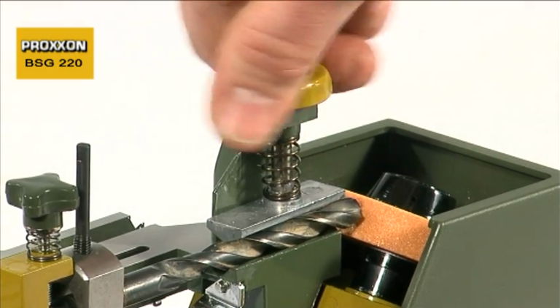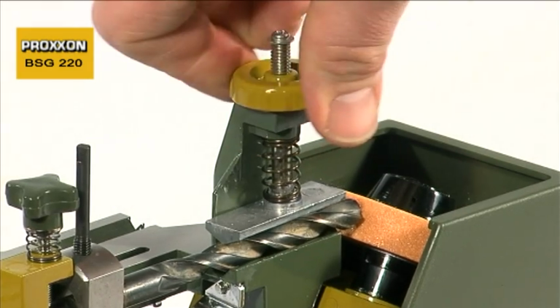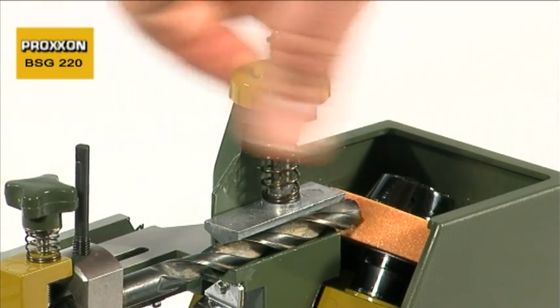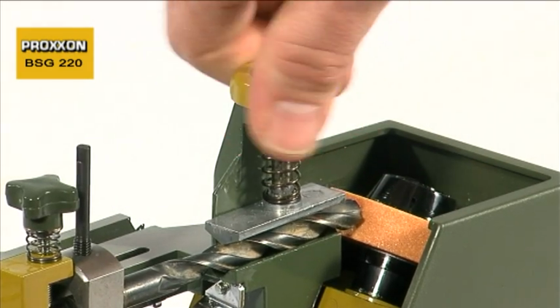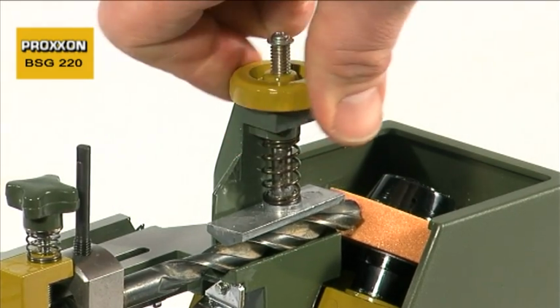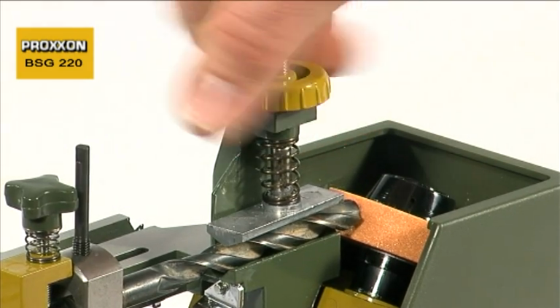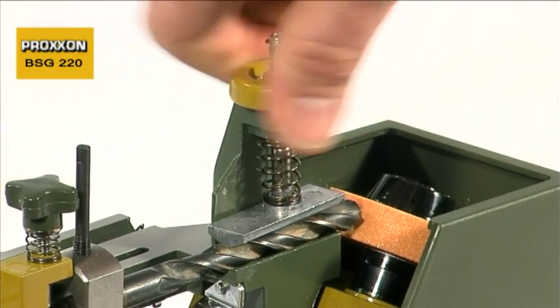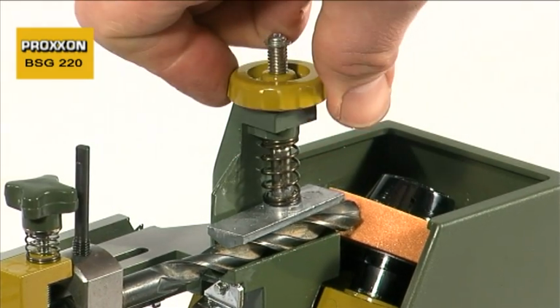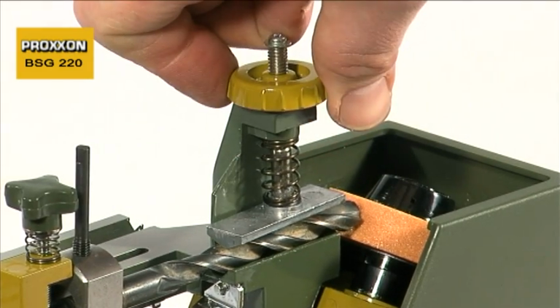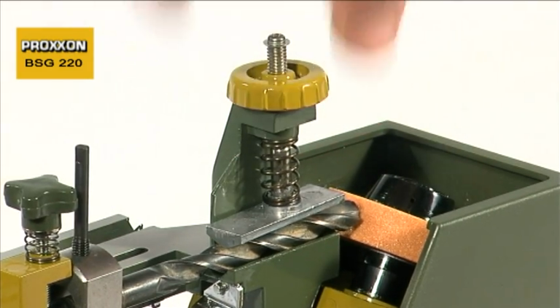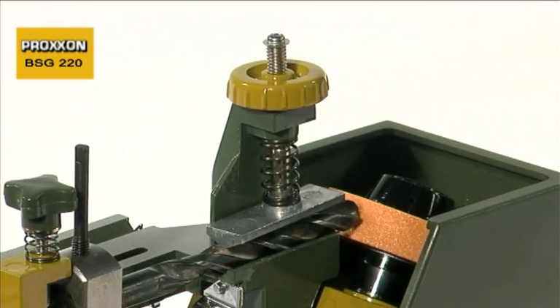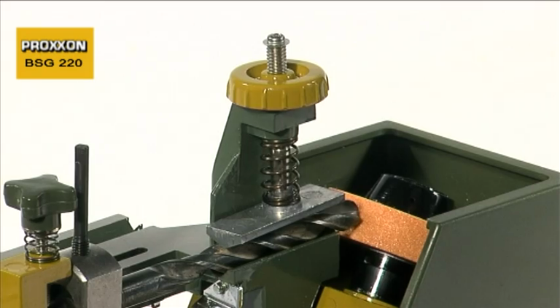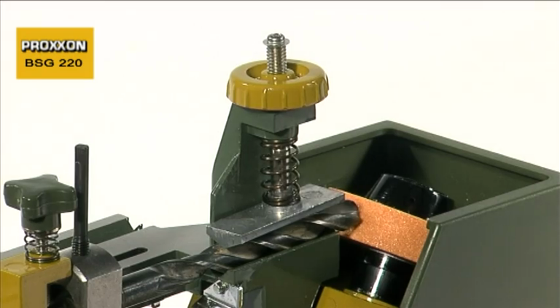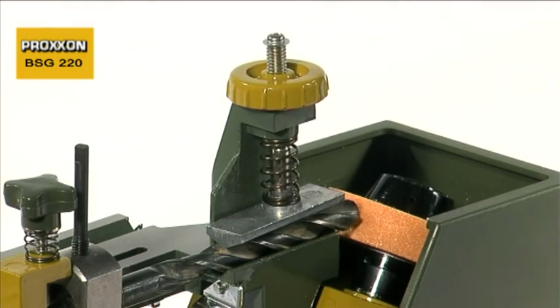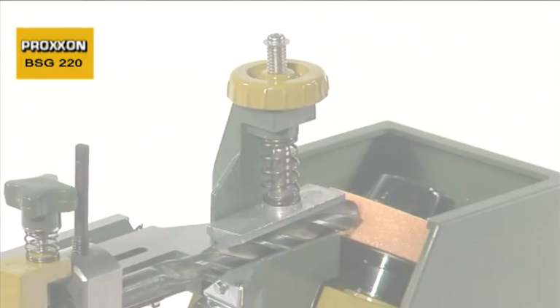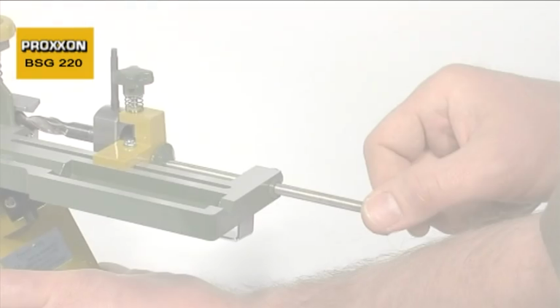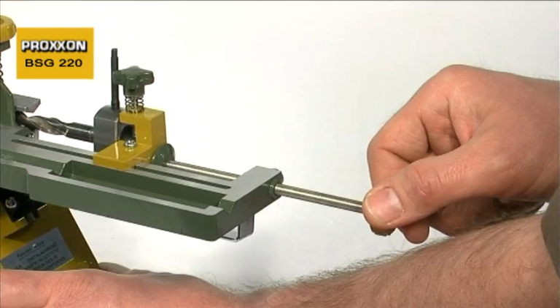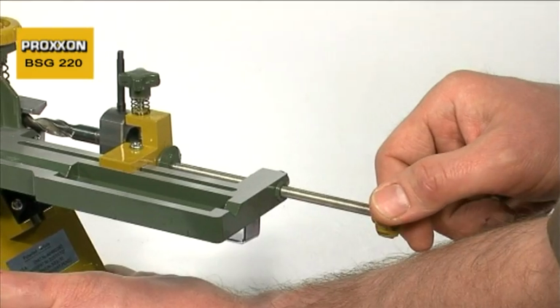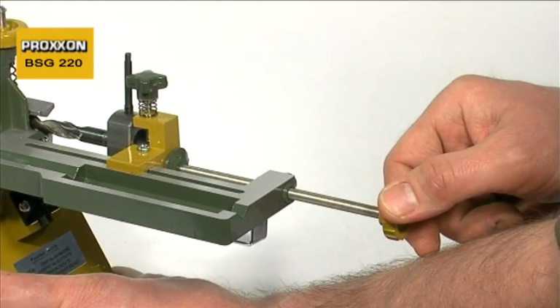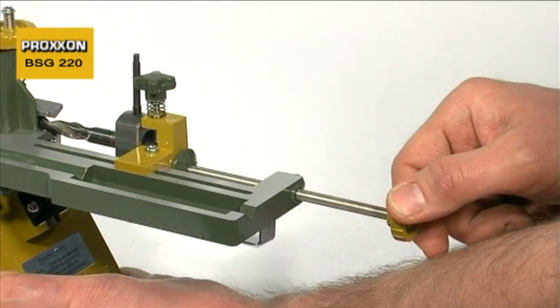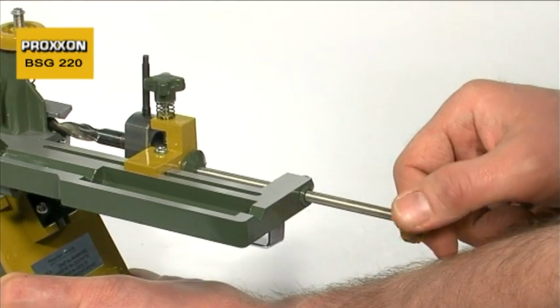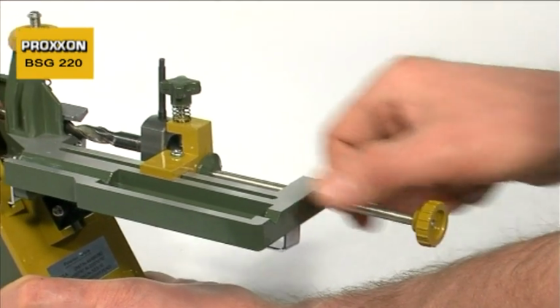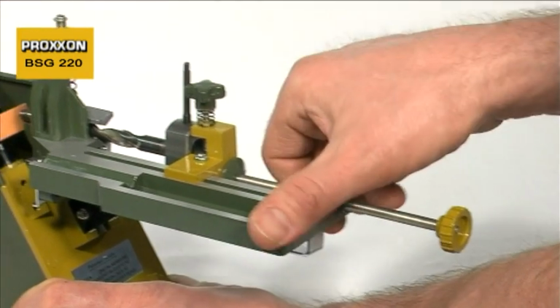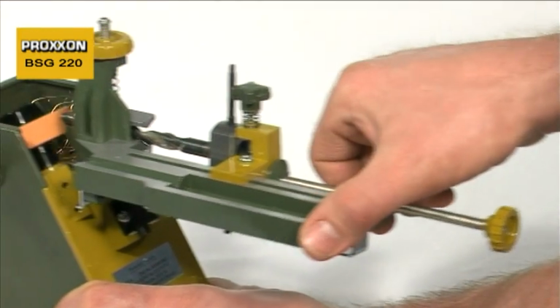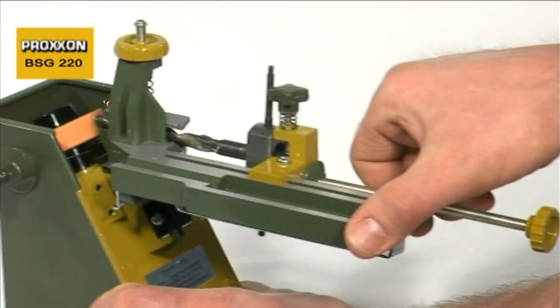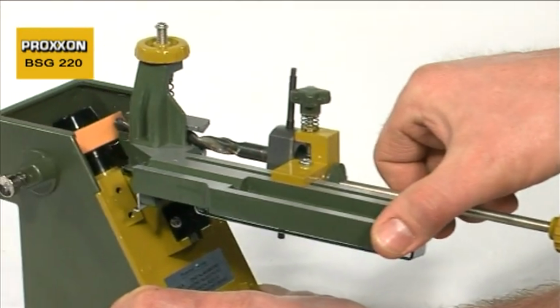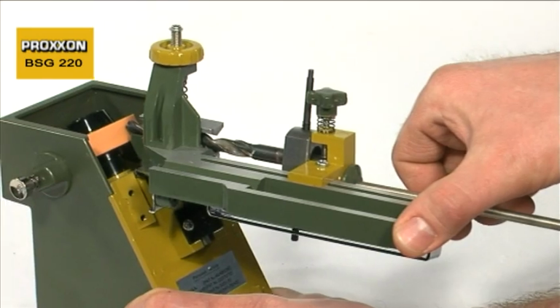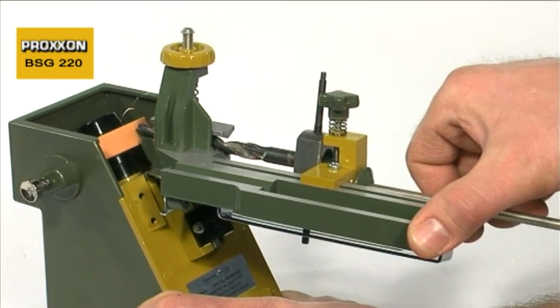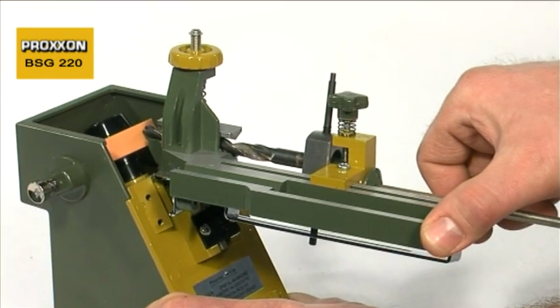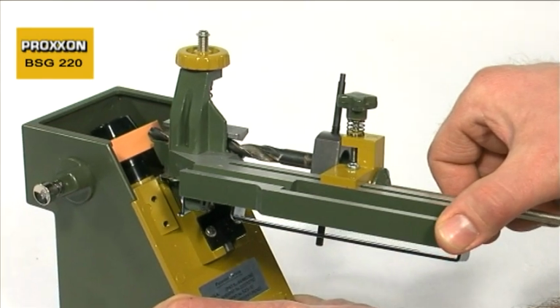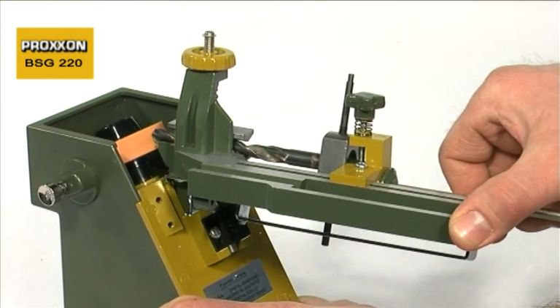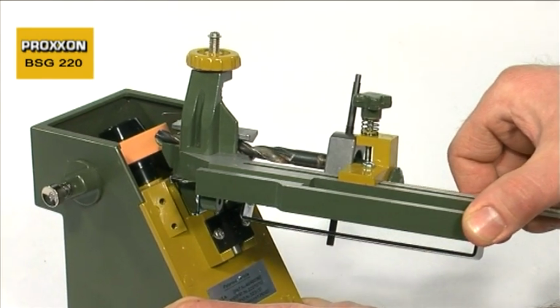Use of the BSG-220 is extremely simple. First read the easily understandable operating manual, and you will soon be able to re-grind metal spiral drills simply and speedily.